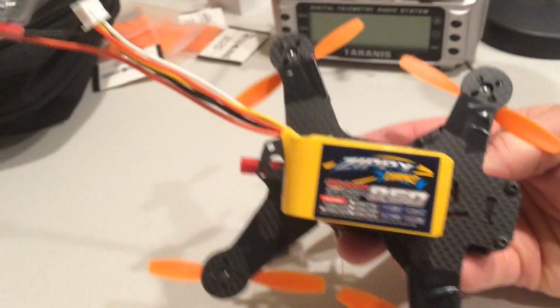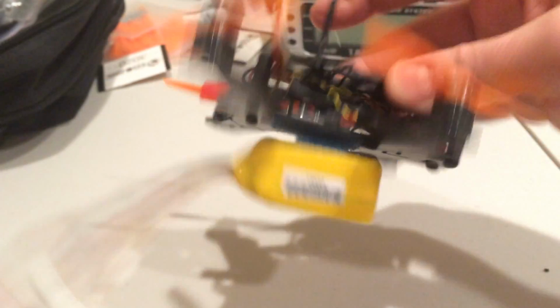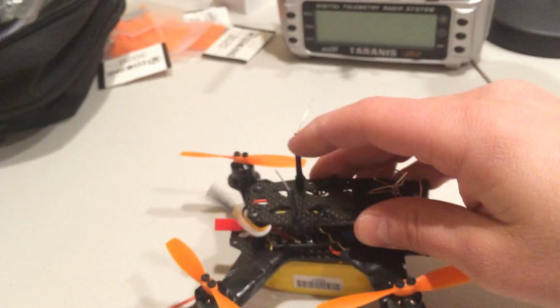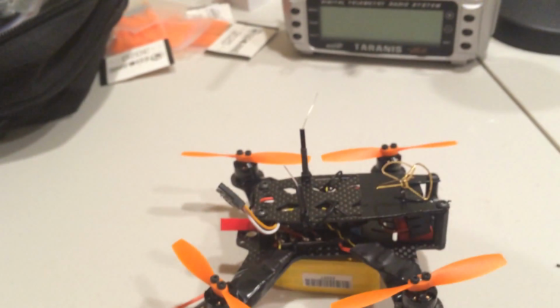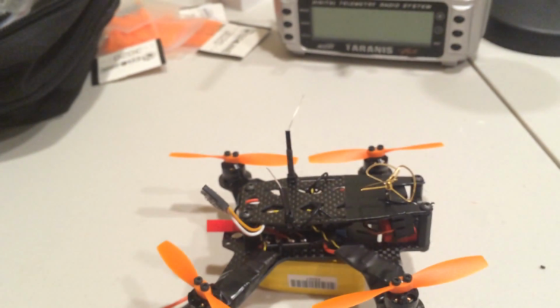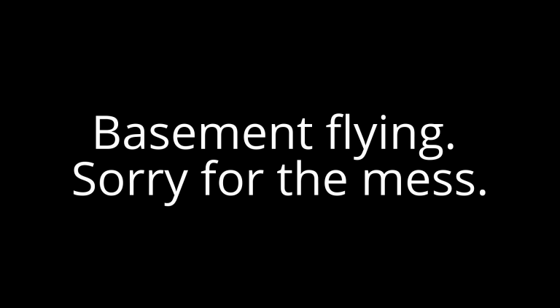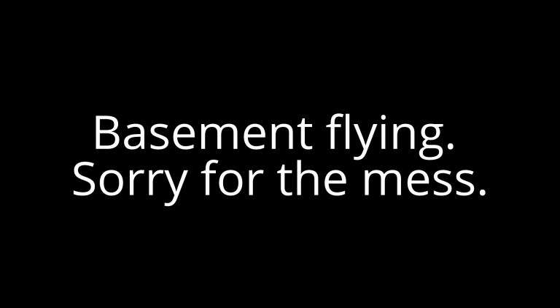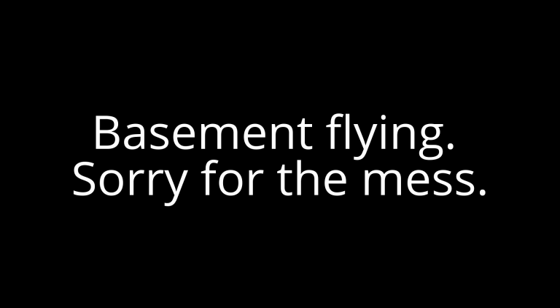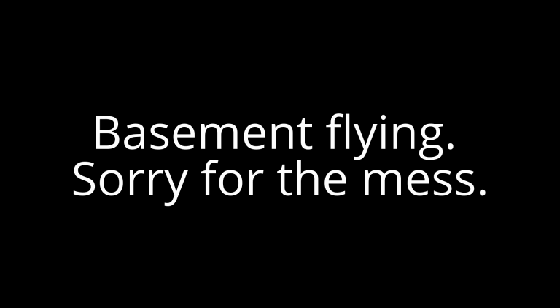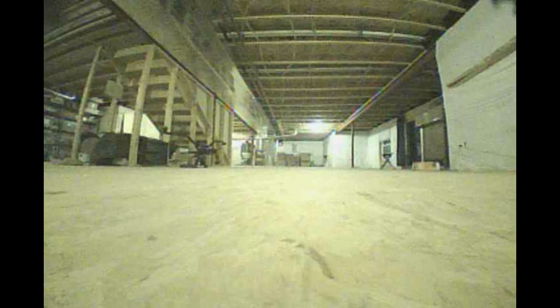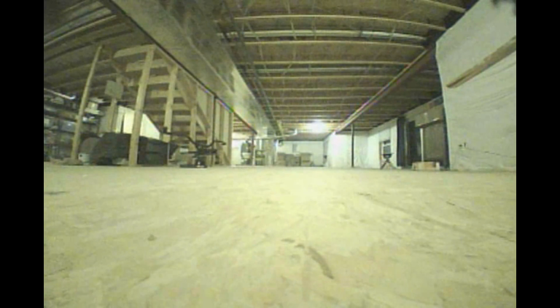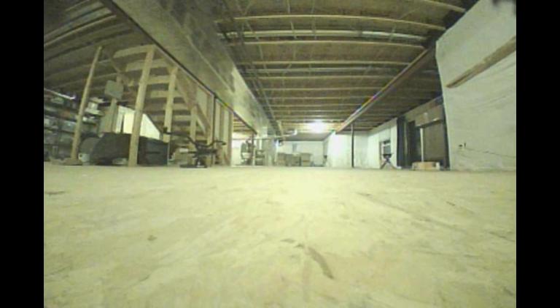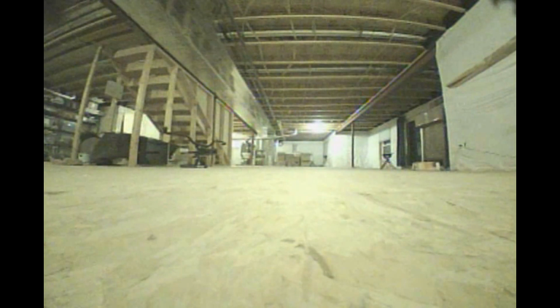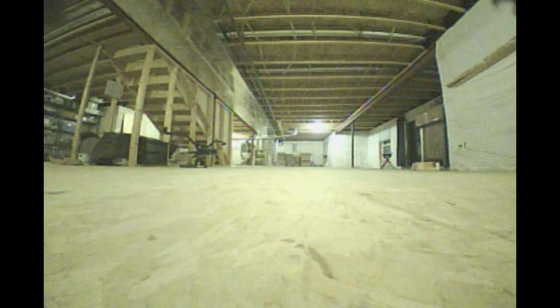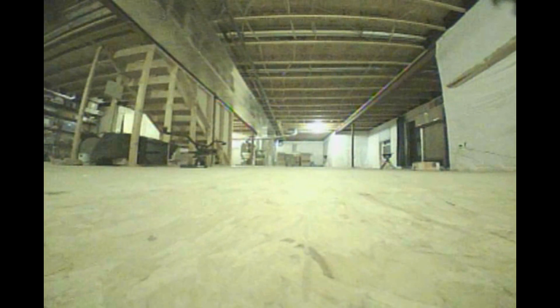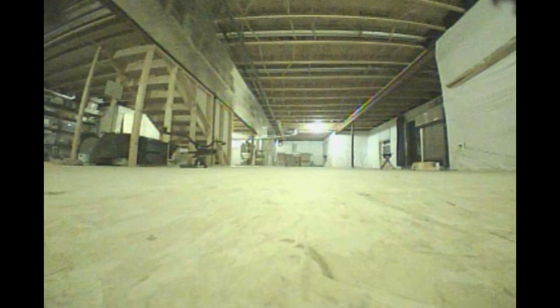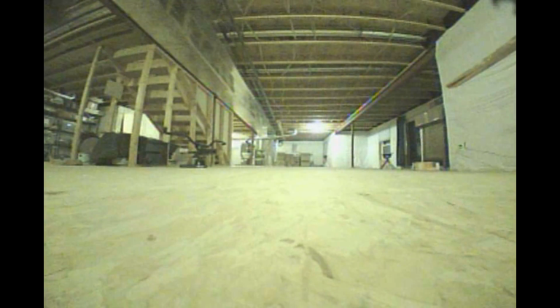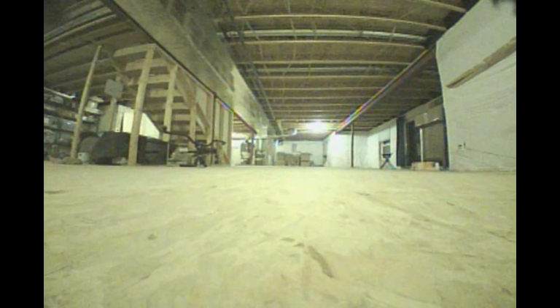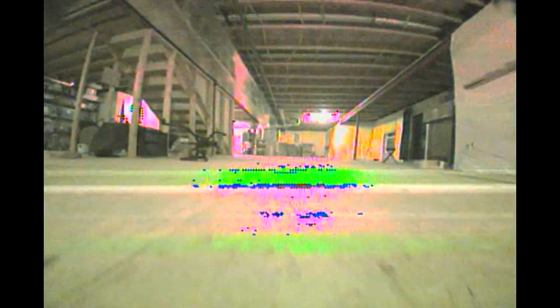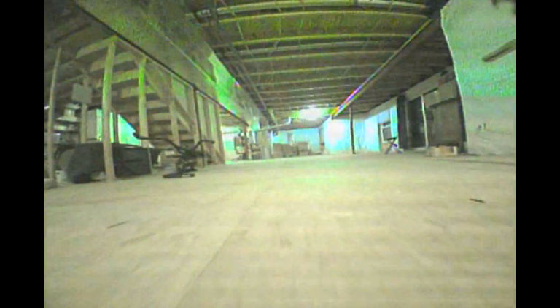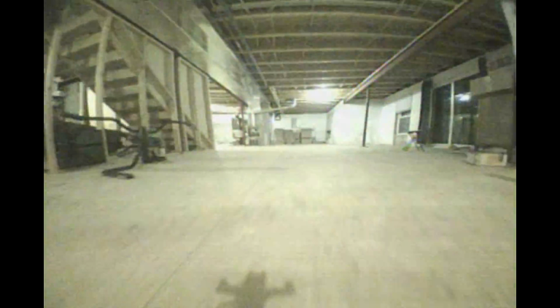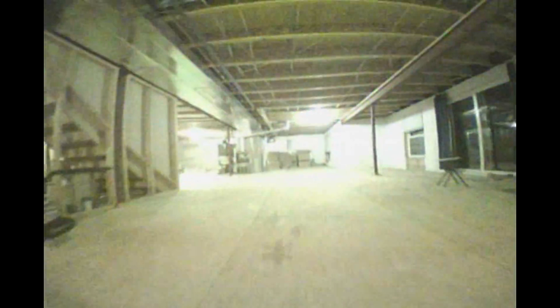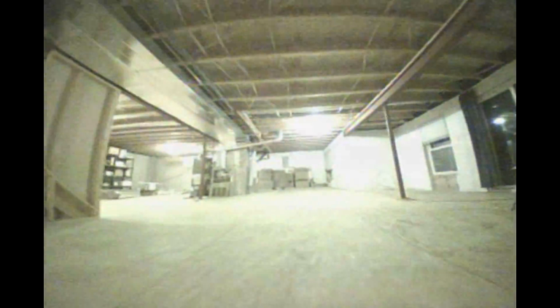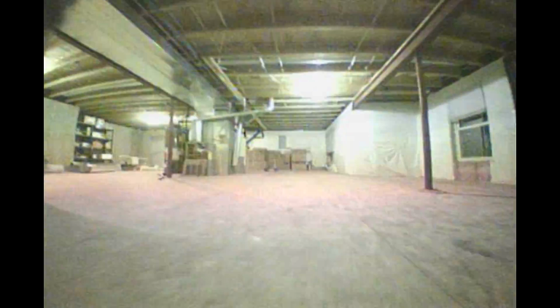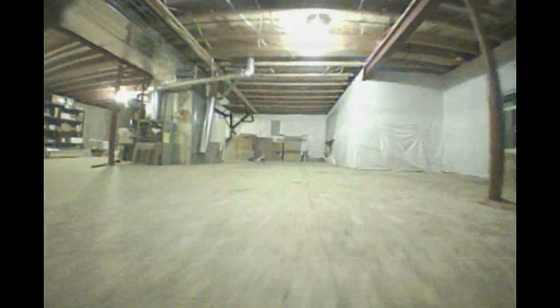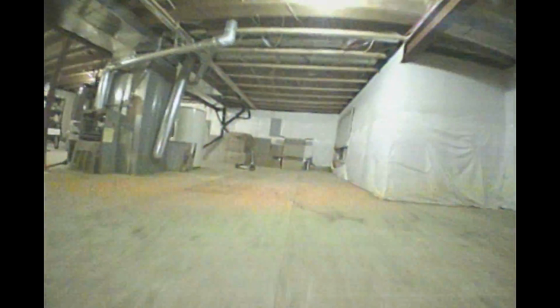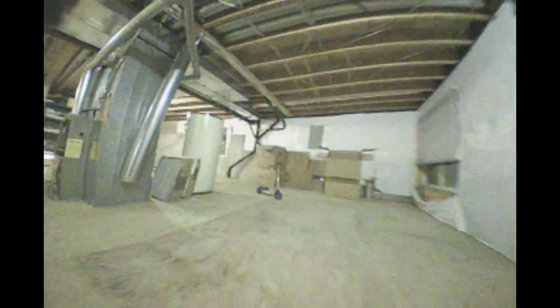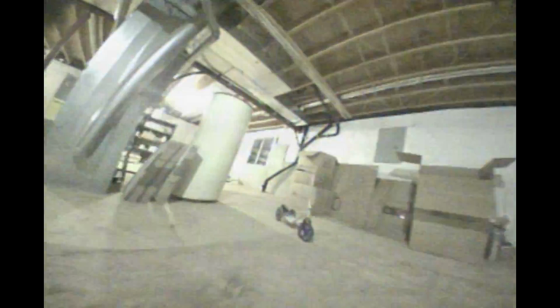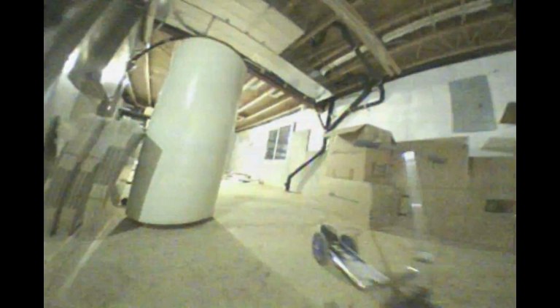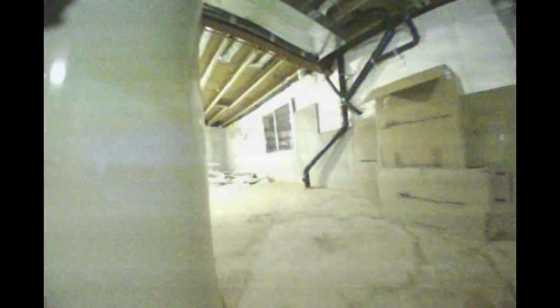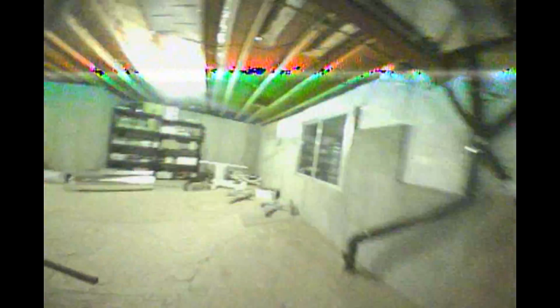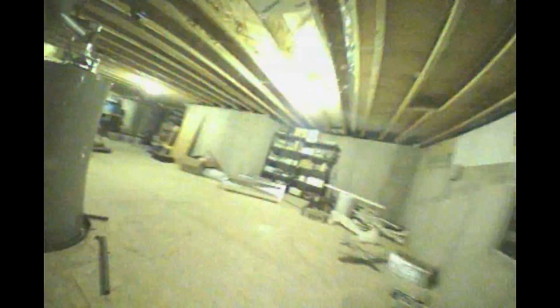So let's get to some flight footage. Here we go.